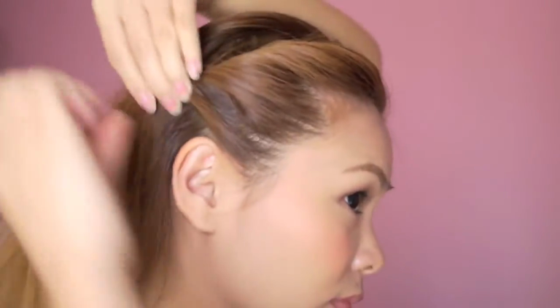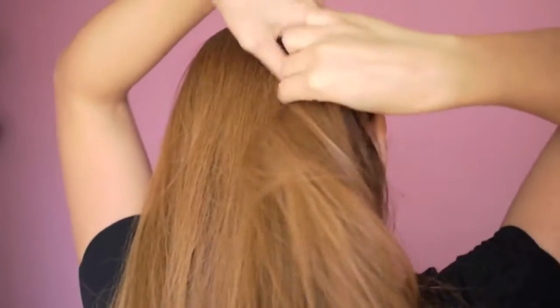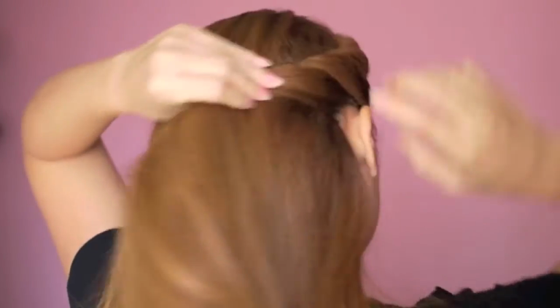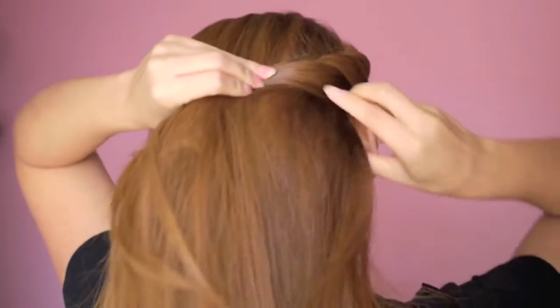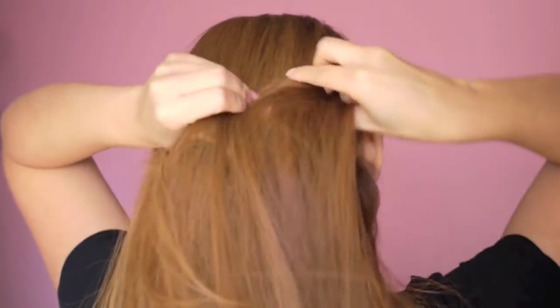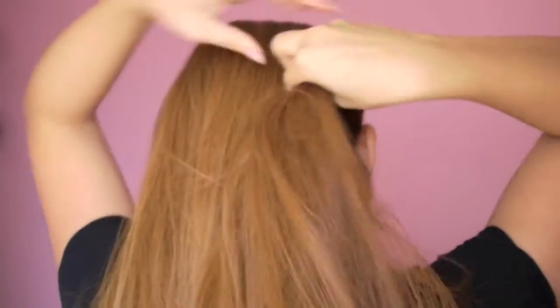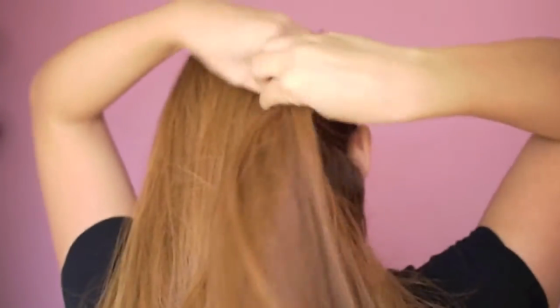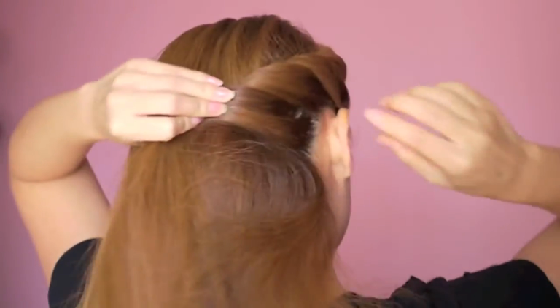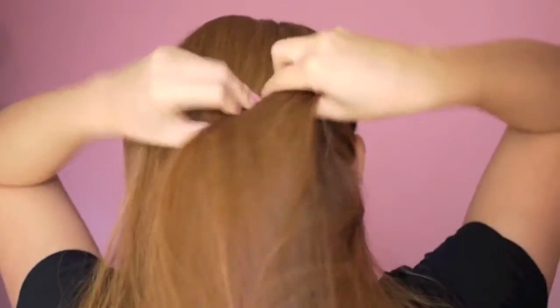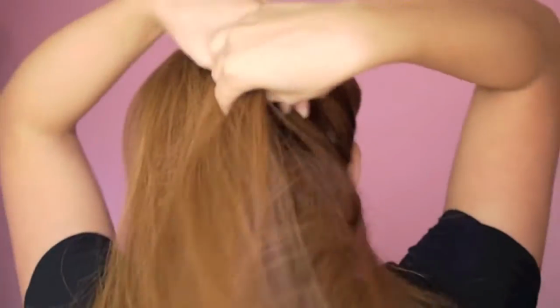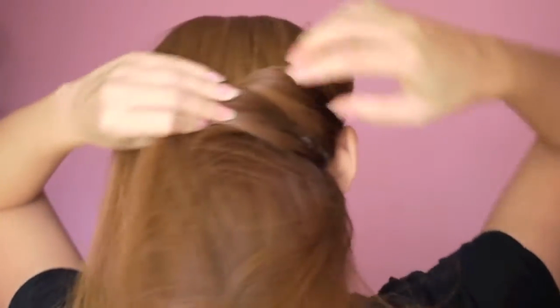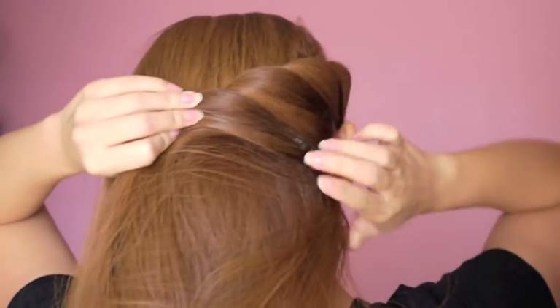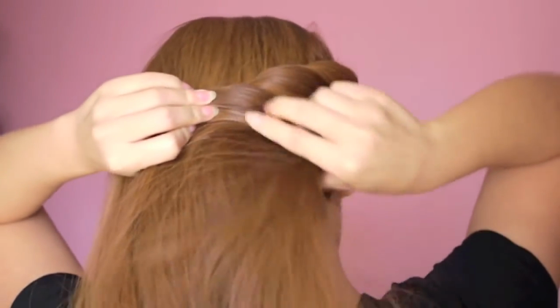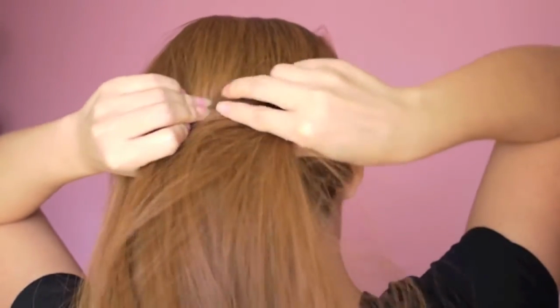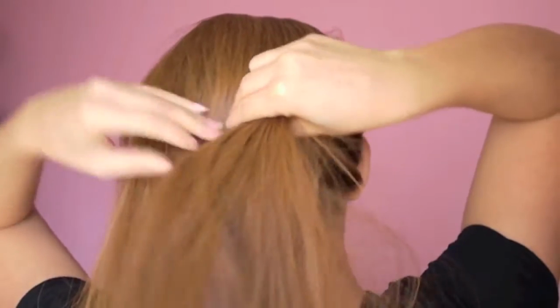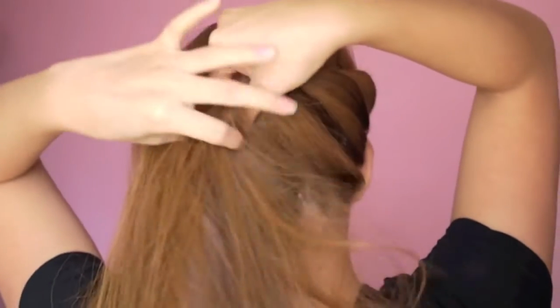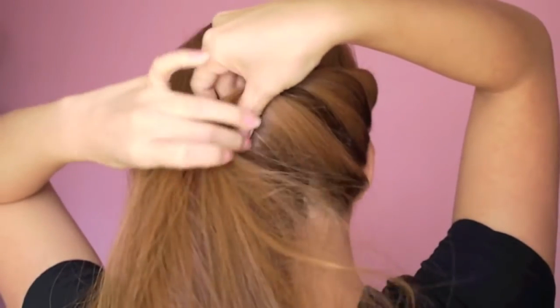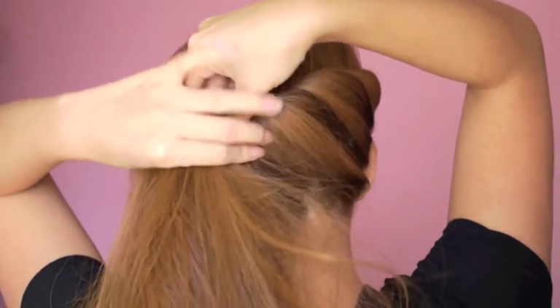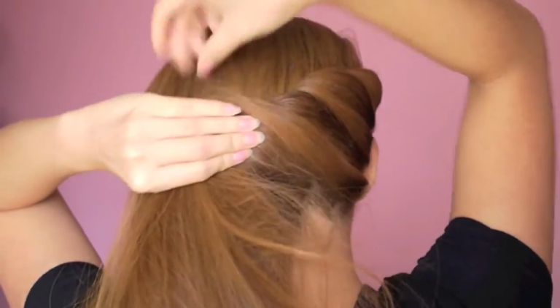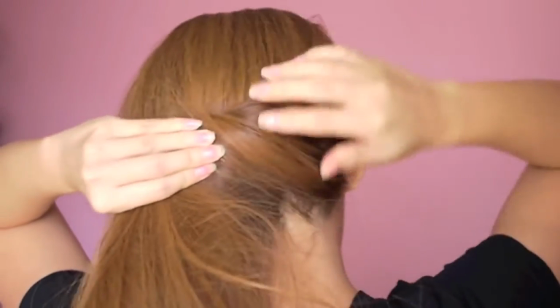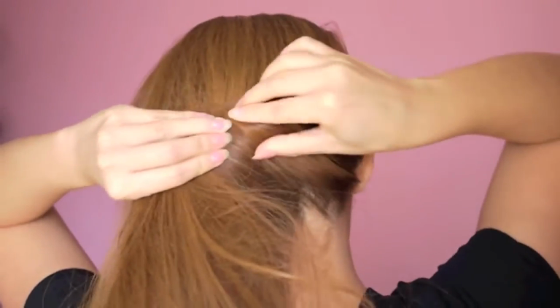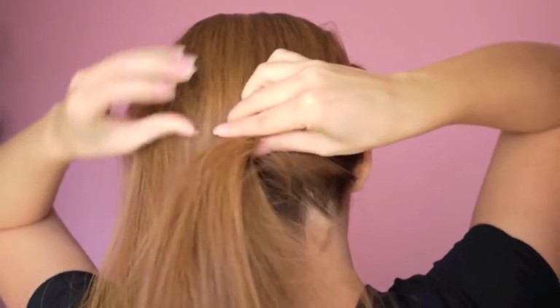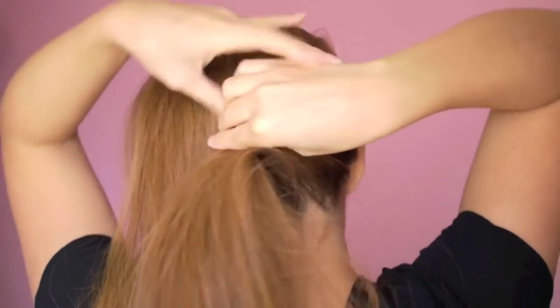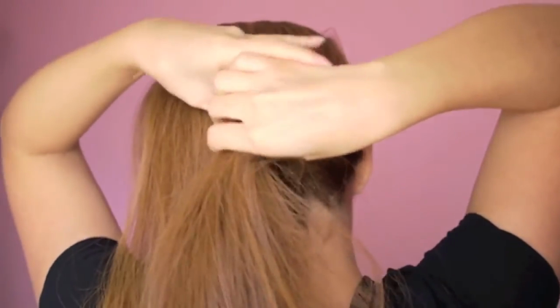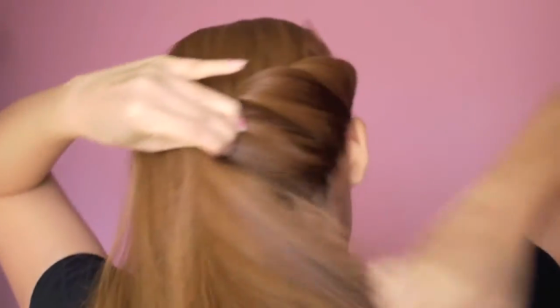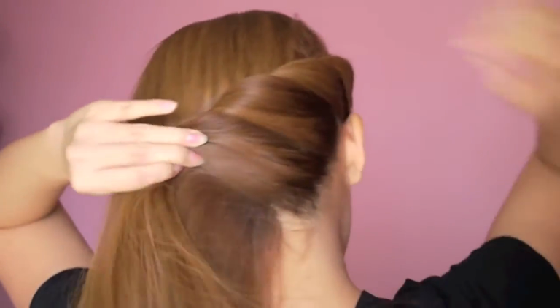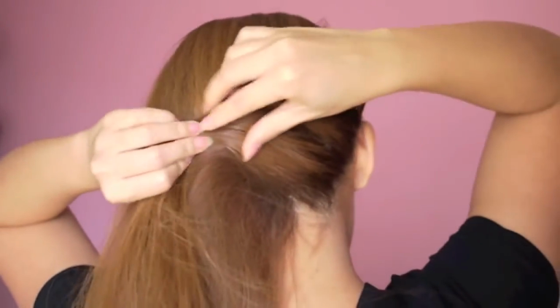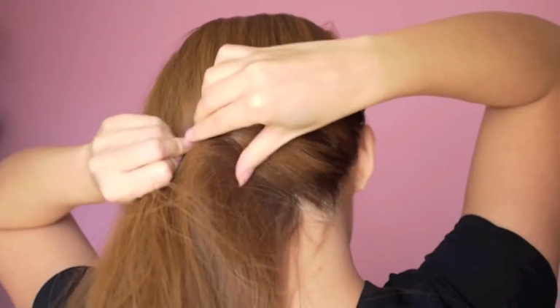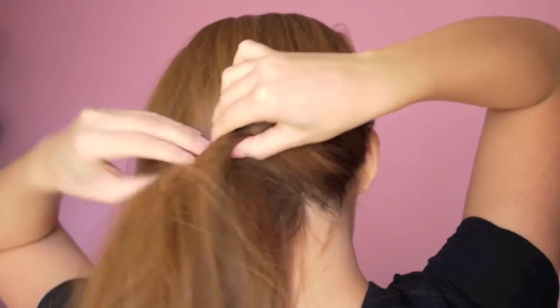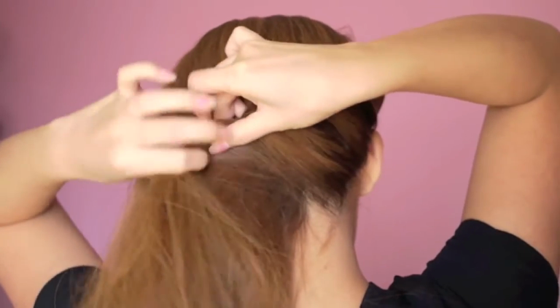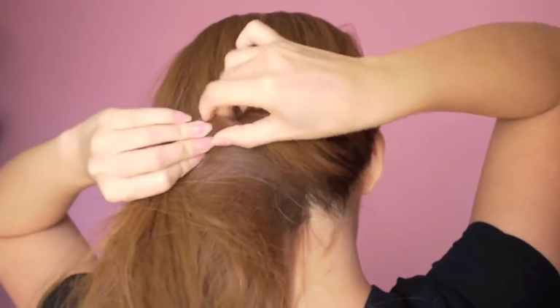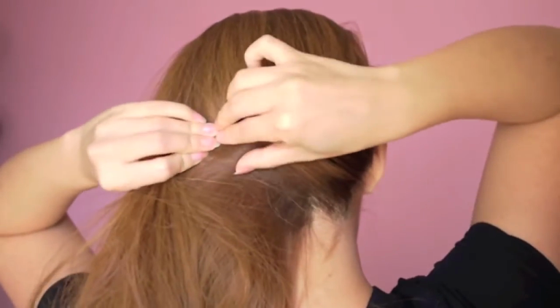Notice I'm twisting my hair slanted down towards the other side, but you may keep it straight if you prefer. Twist just before you reach your ear on the opposite end. Use several bobby pins to secure in place.